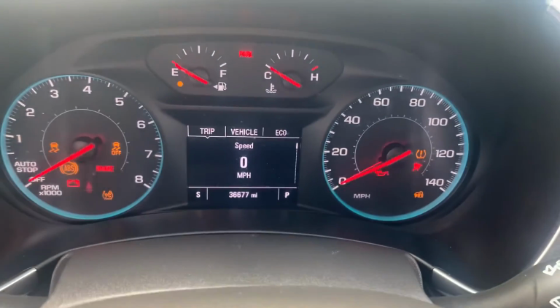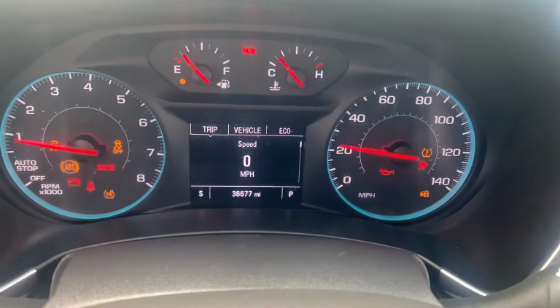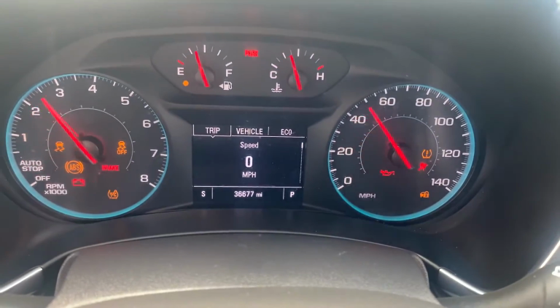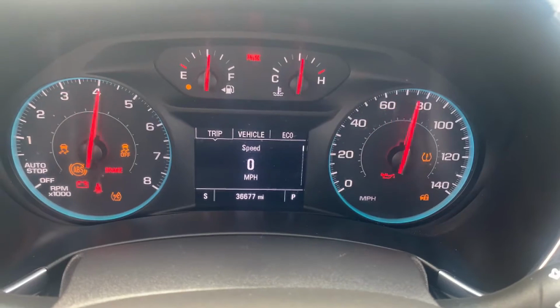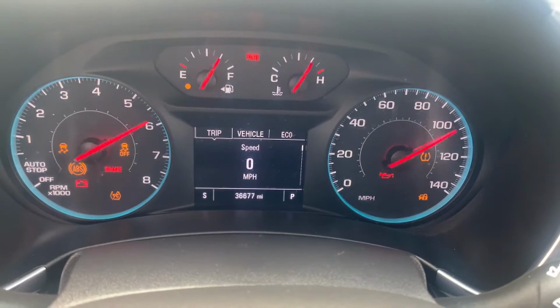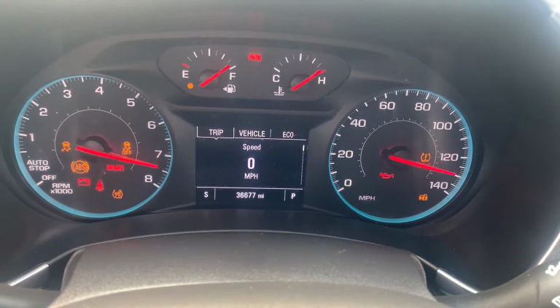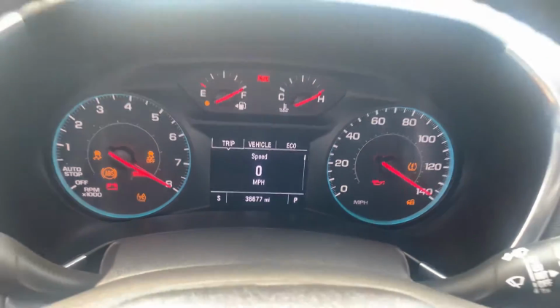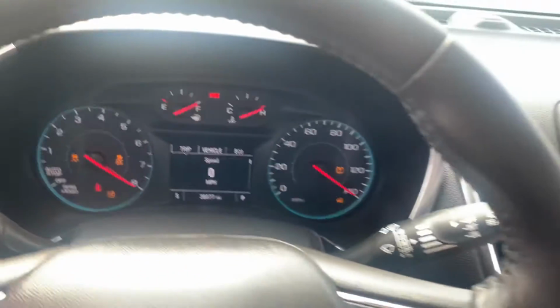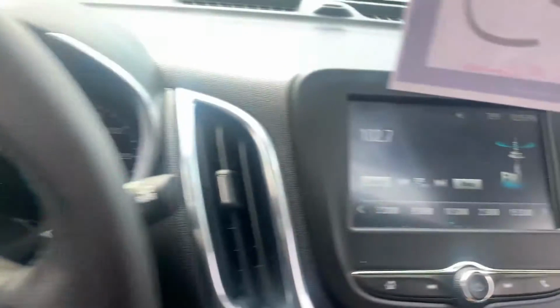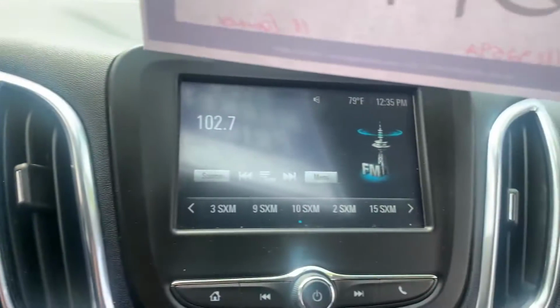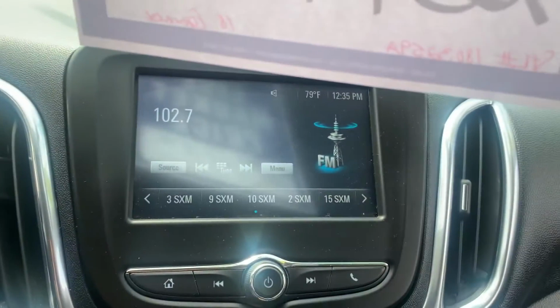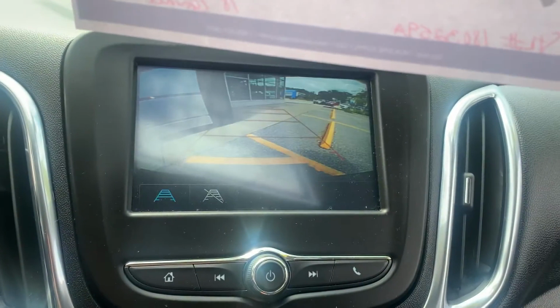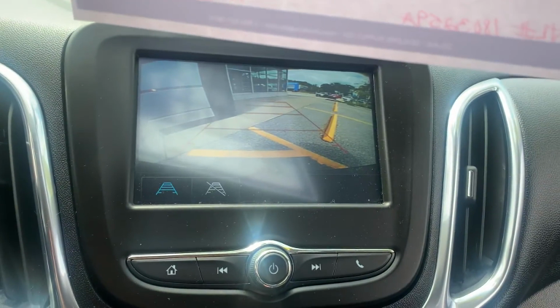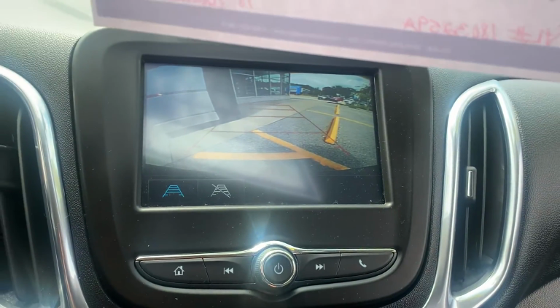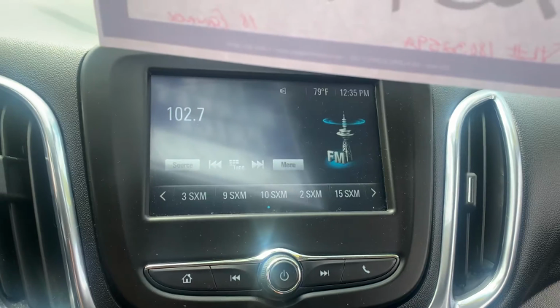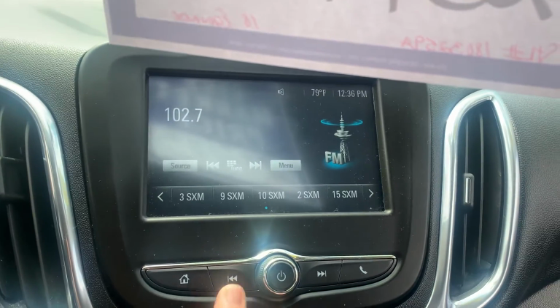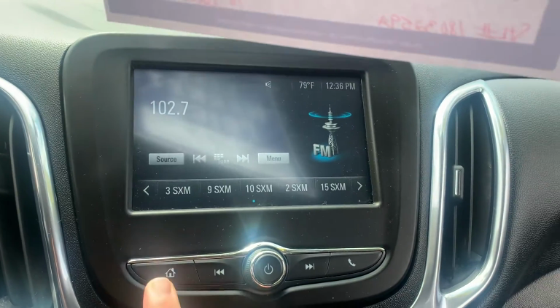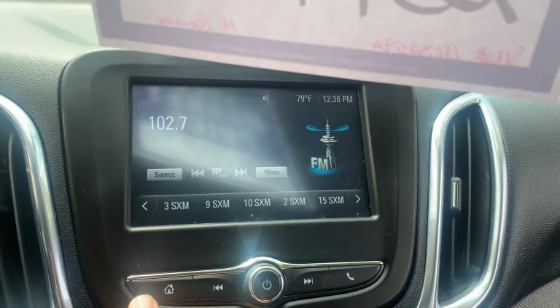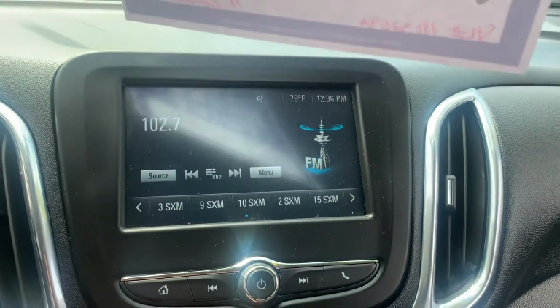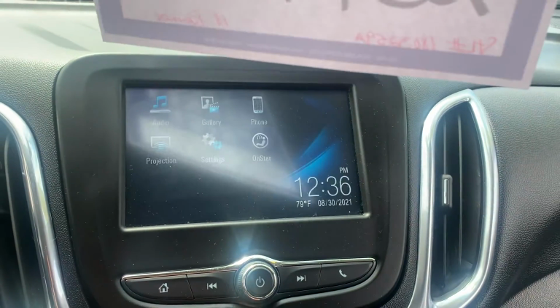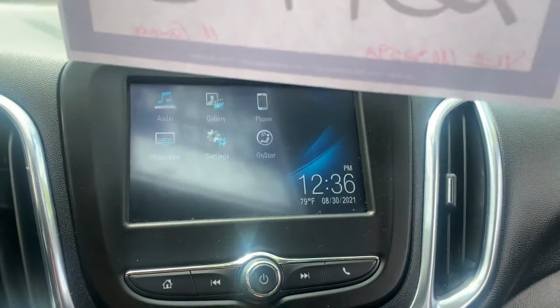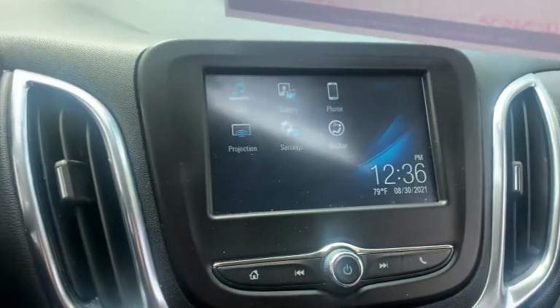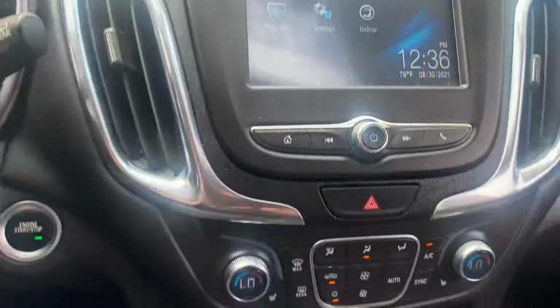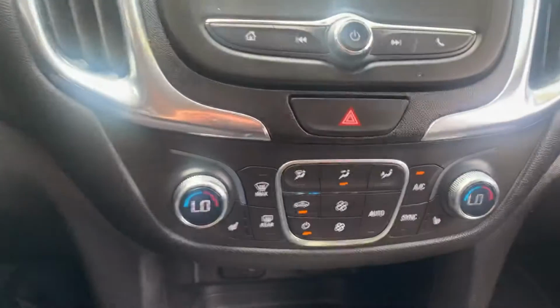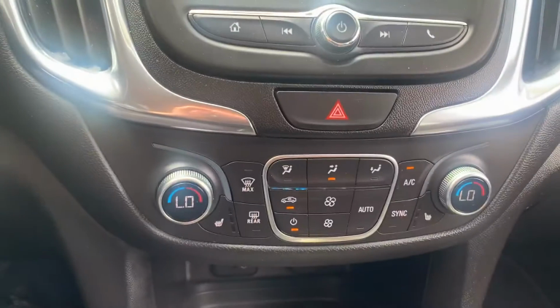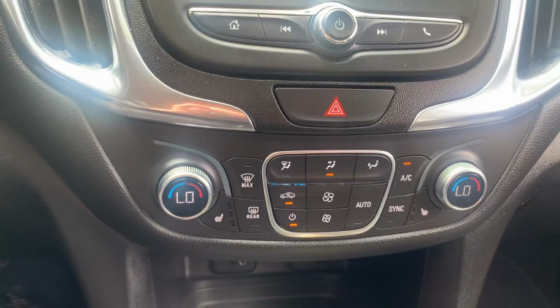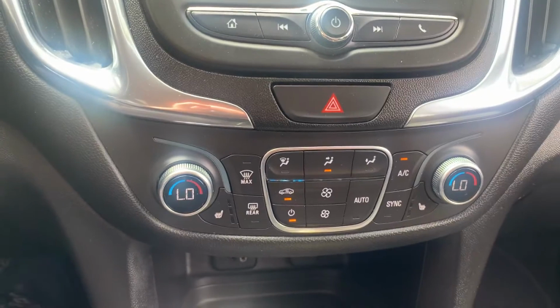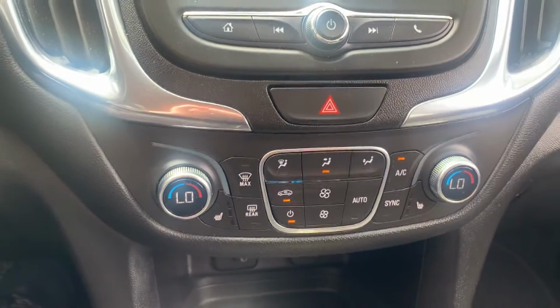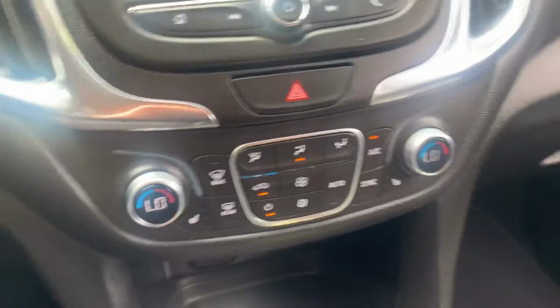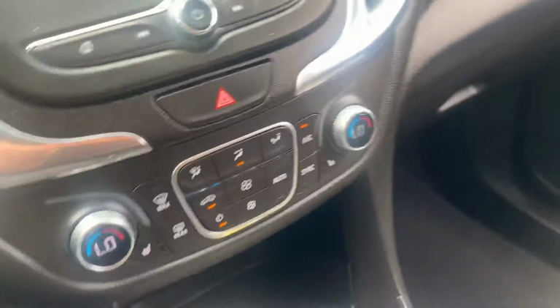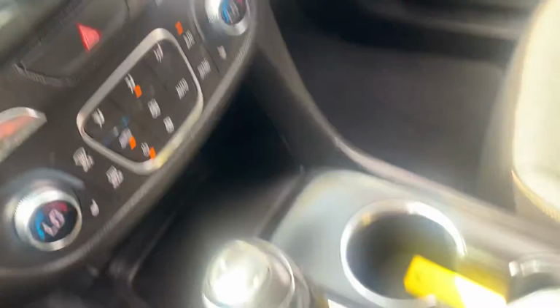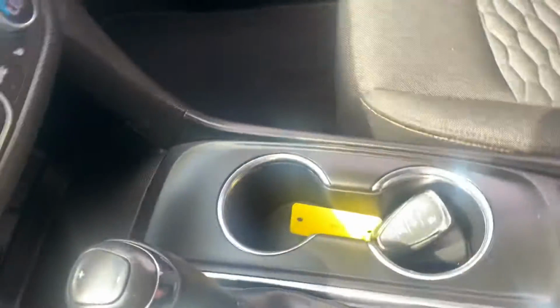There you are — 36,677 miles. Beautiful touchscreen and backup camera. This is going to have your Apple and Android CarPlay built in. Heated seats, remote start, and power liftgate as part of the convenience package.